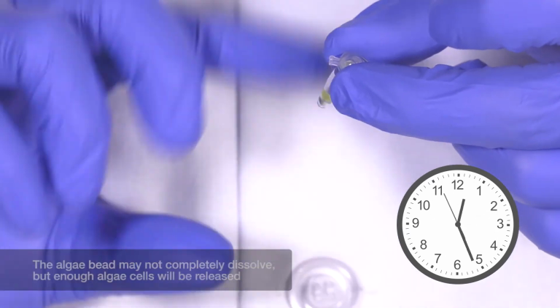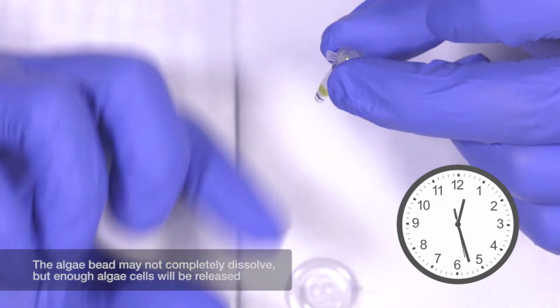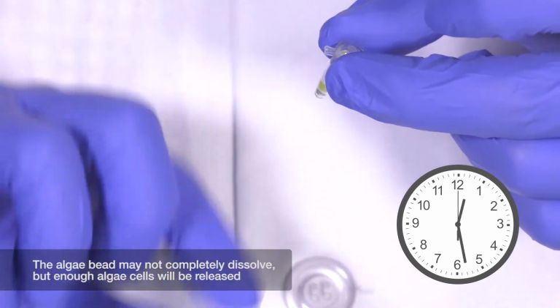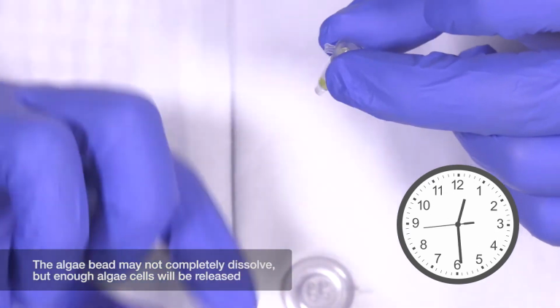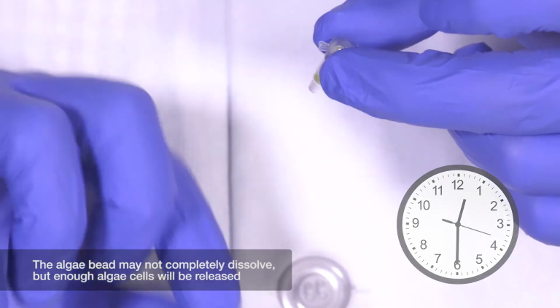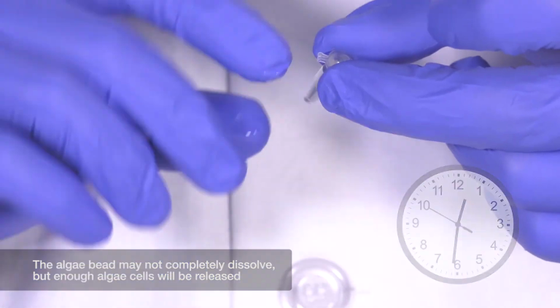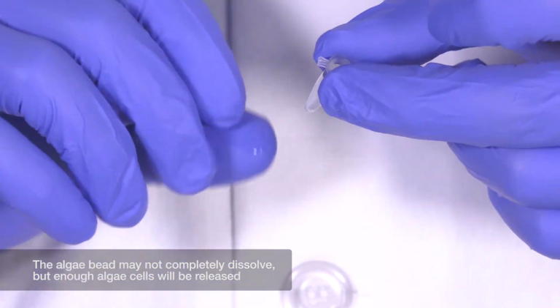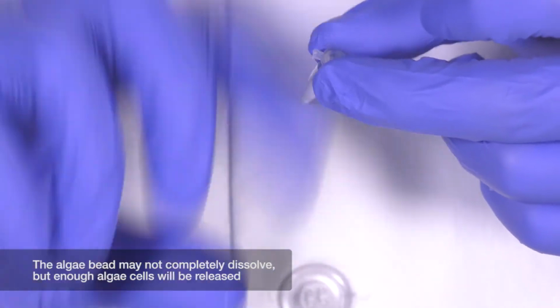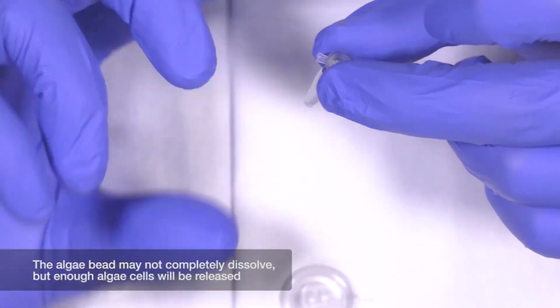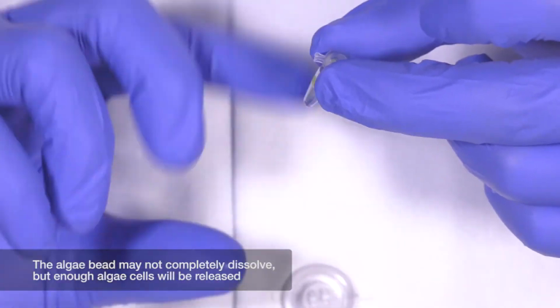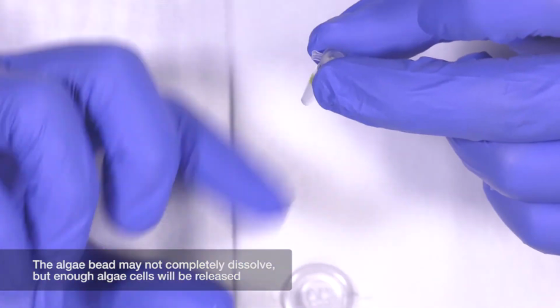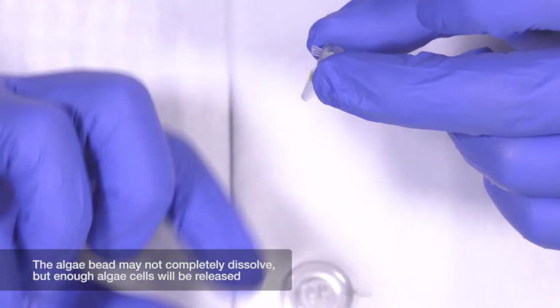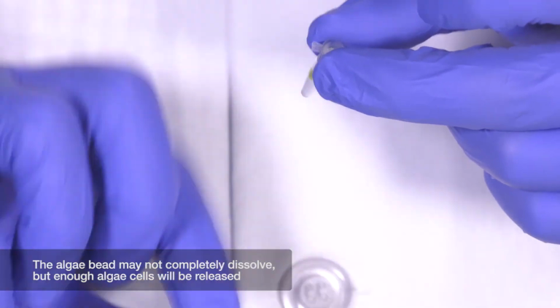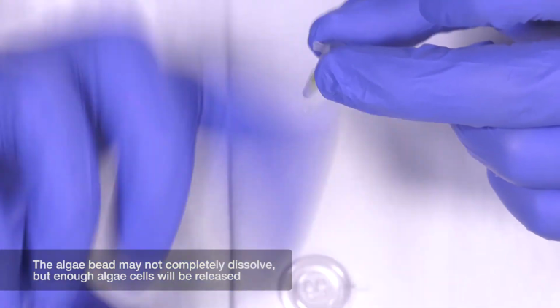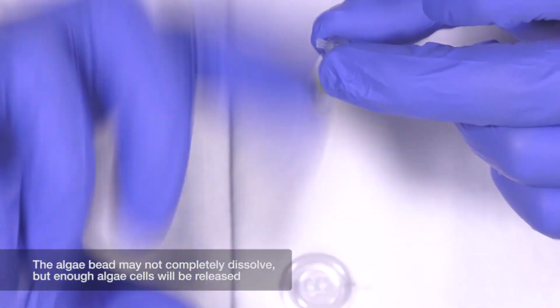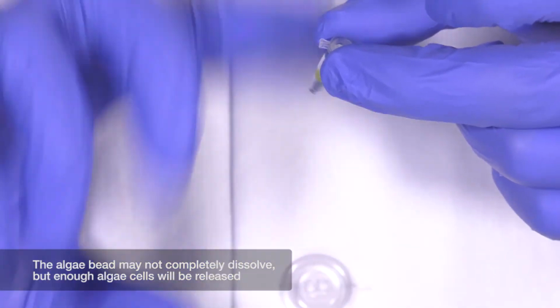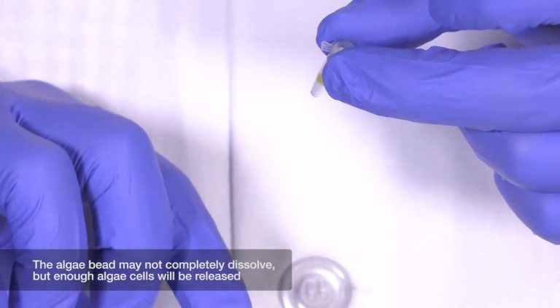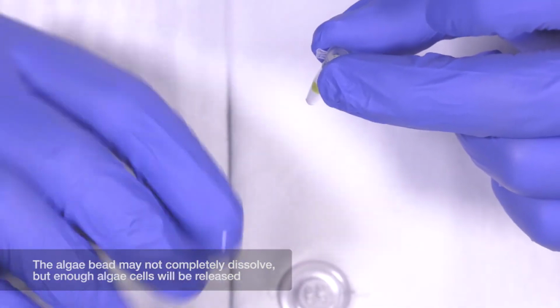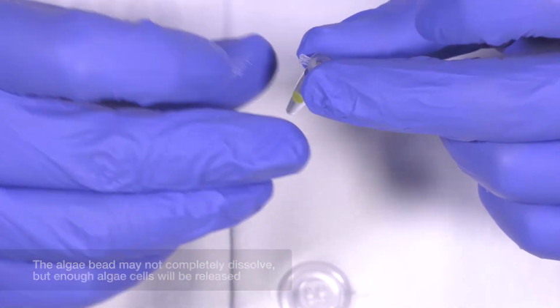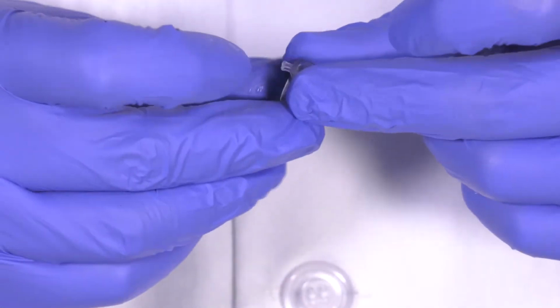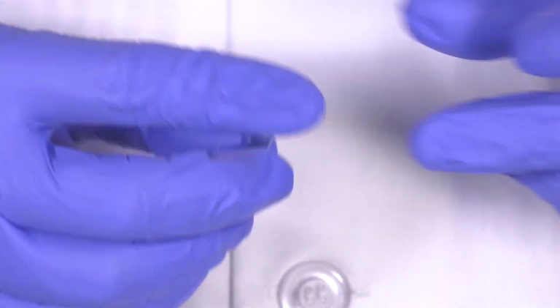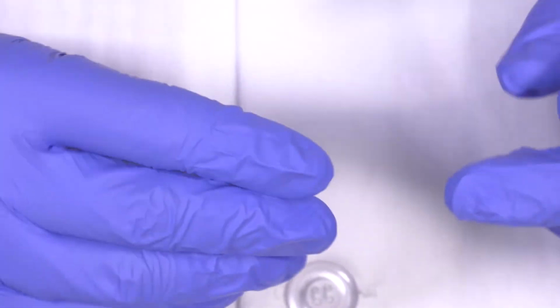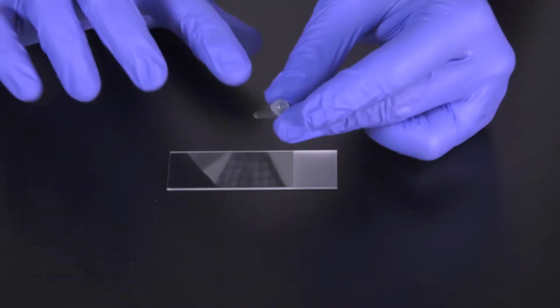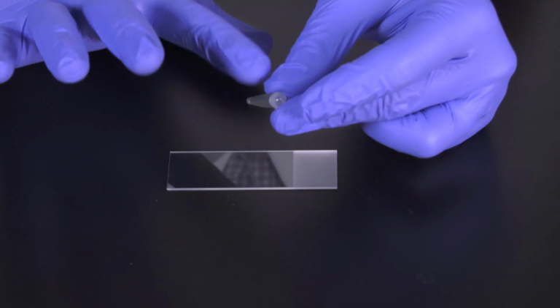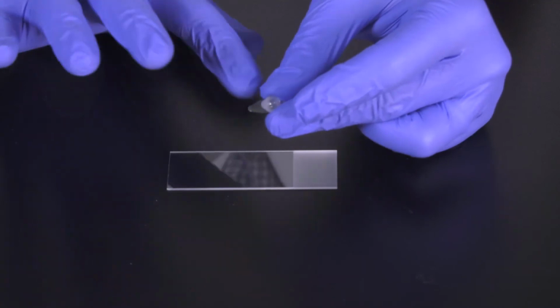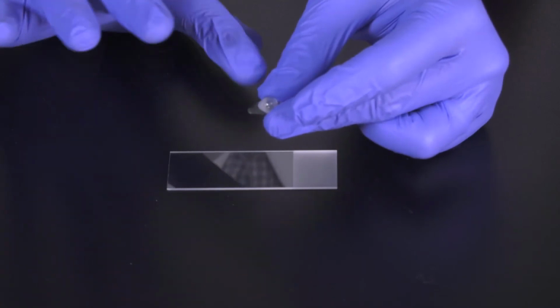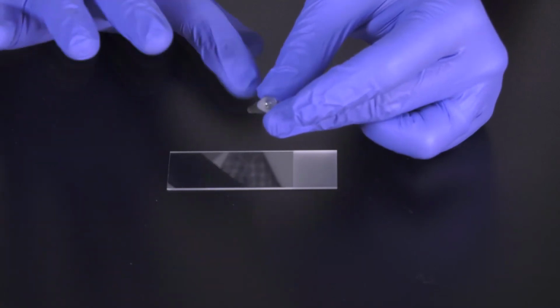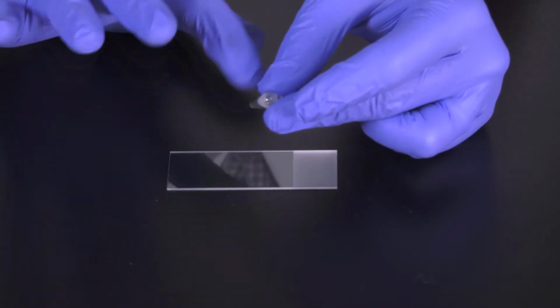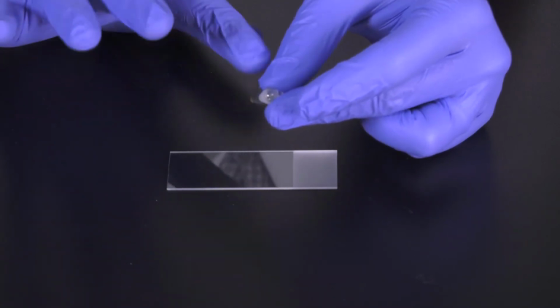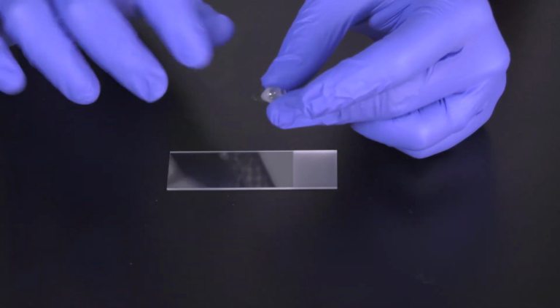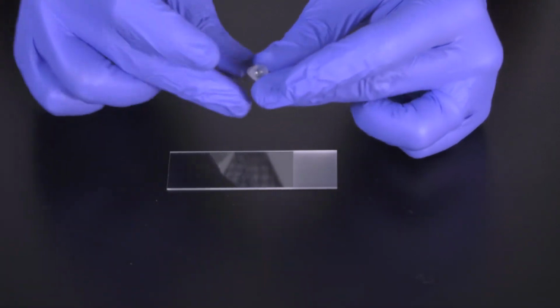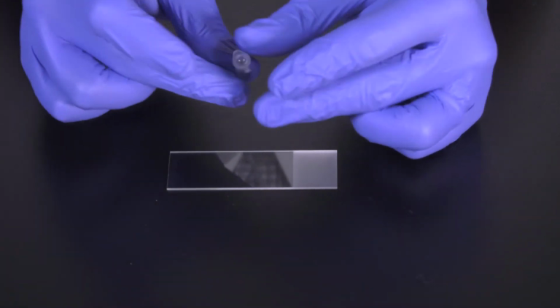After 30 minutes, enough algae cells should be released from the bead to create a microscope slide. Flick the tube to resuspend the algae cells.